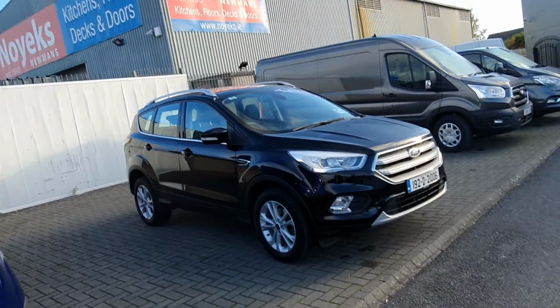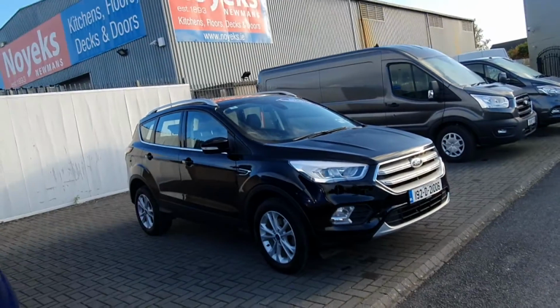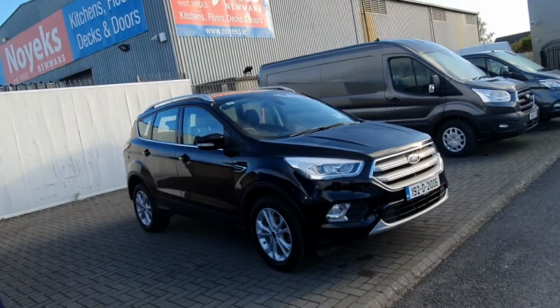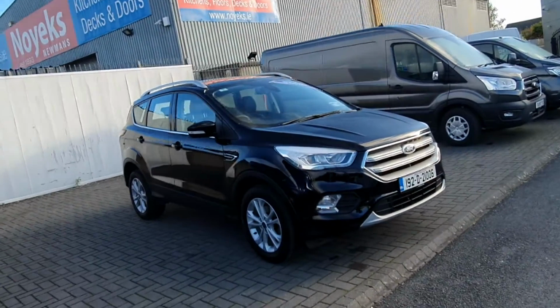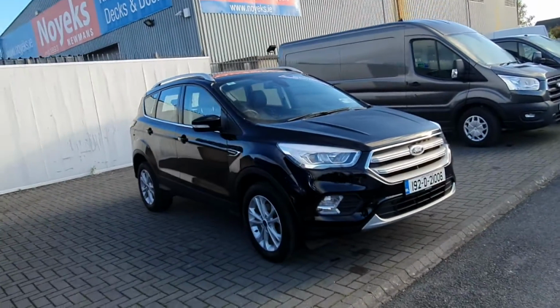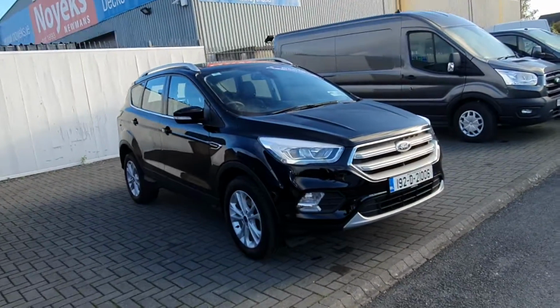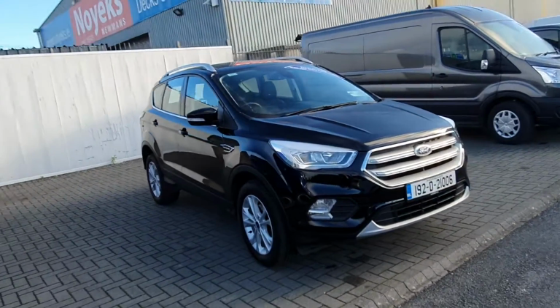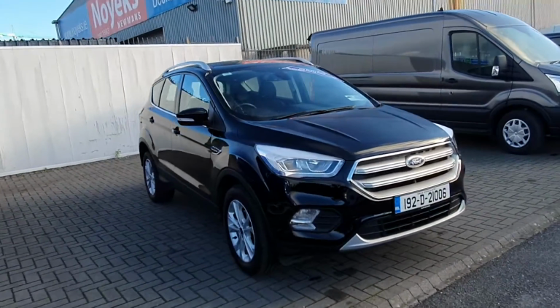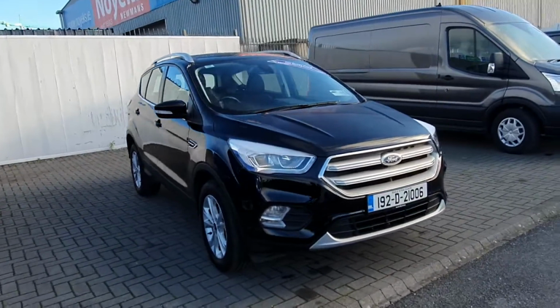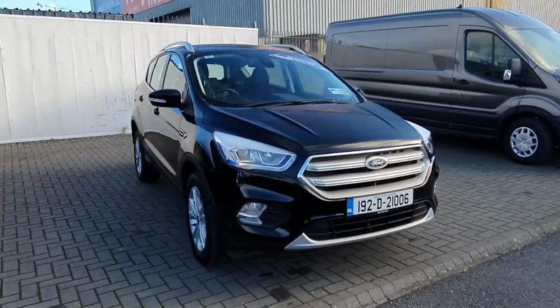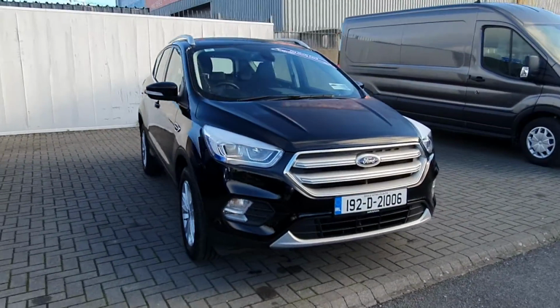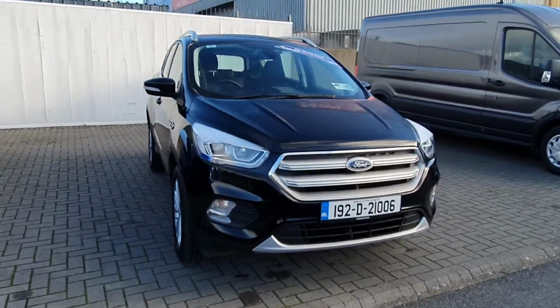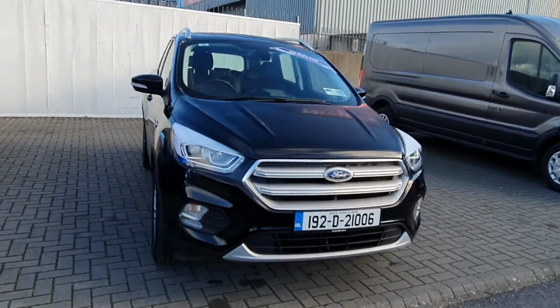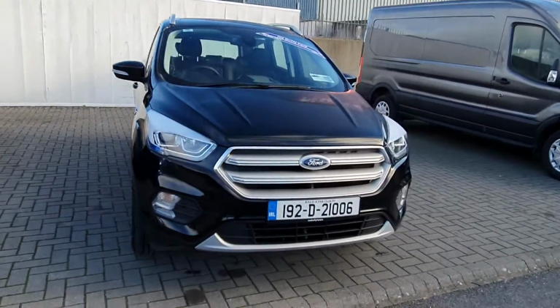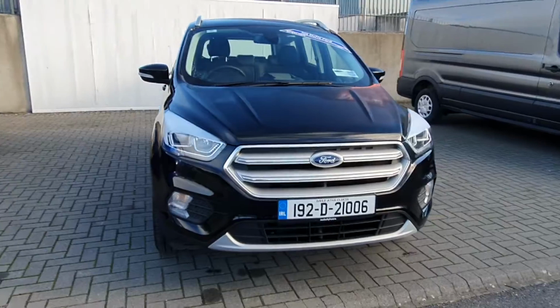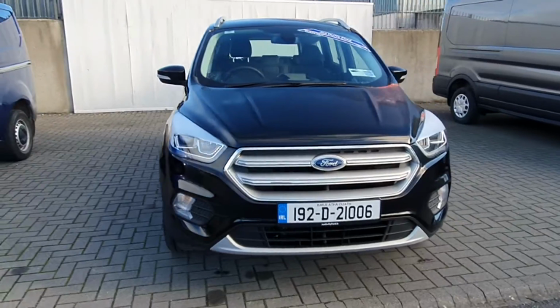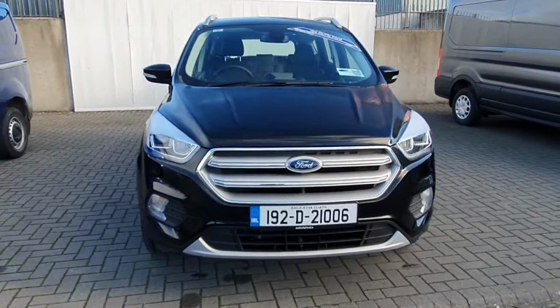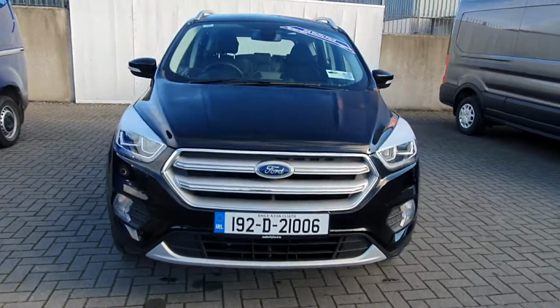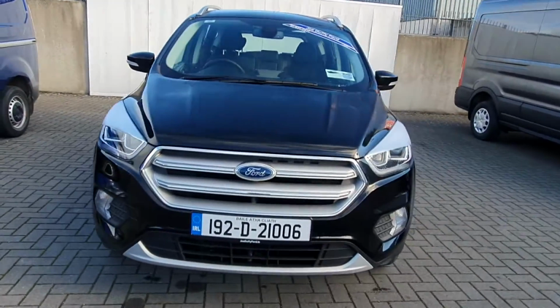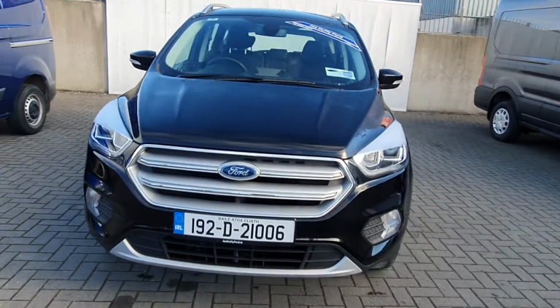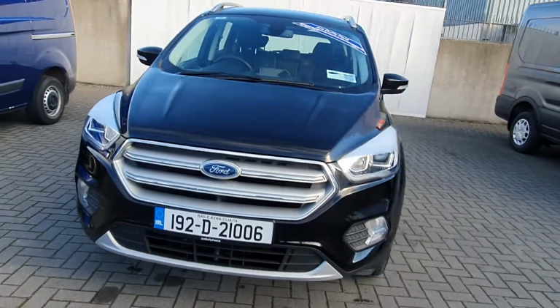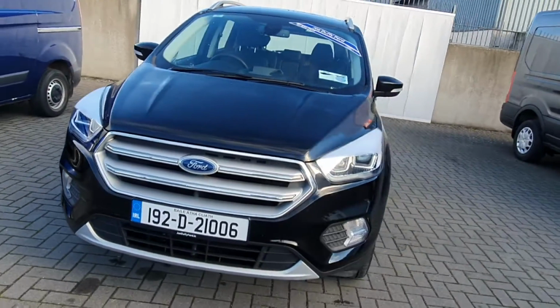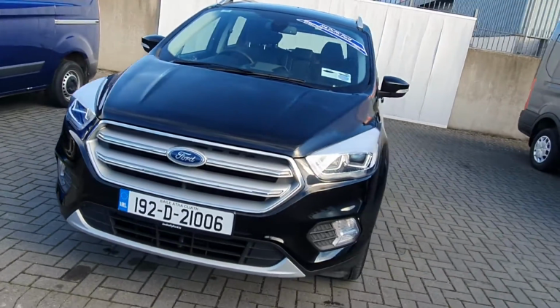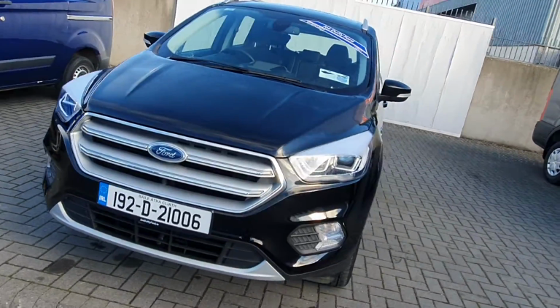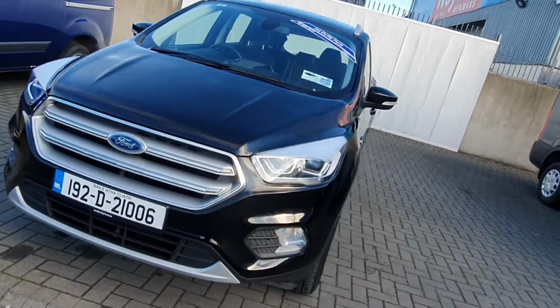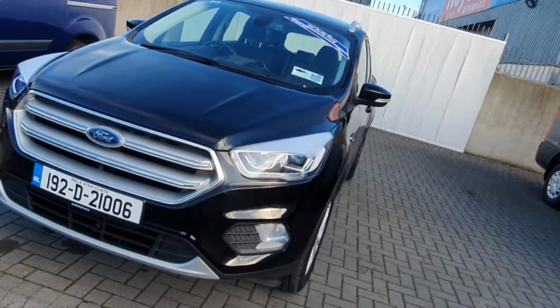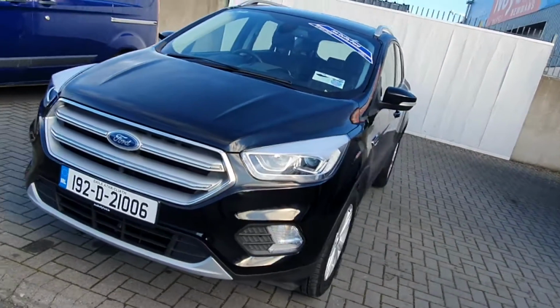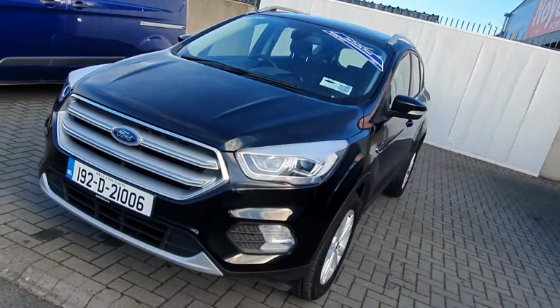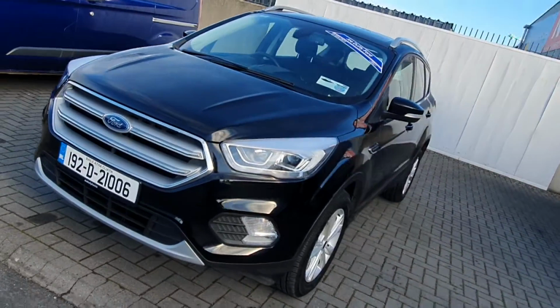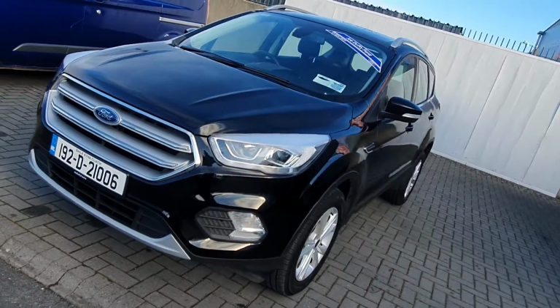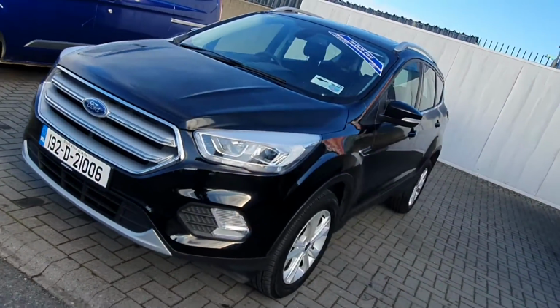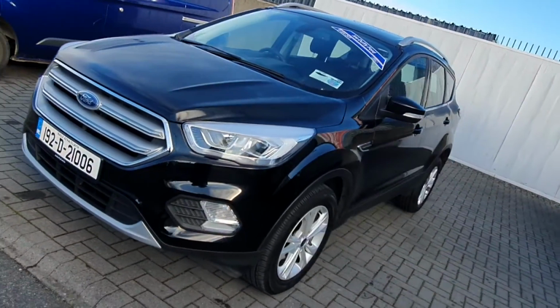Hello and welcome to Joe Duffy Ford. As you can see here today we have a 2019 Ford Cougar Titanium. This car has a 1.5 diesel engine producing 120 brake horsepower.